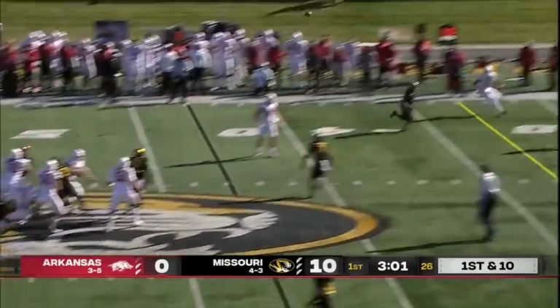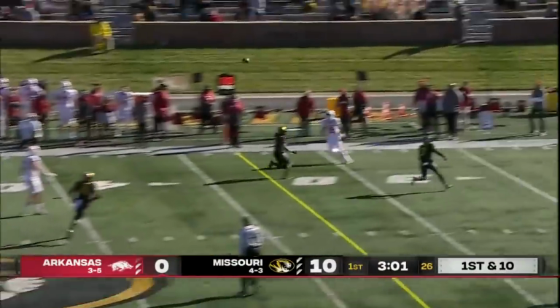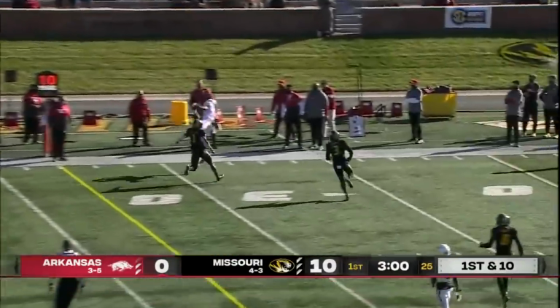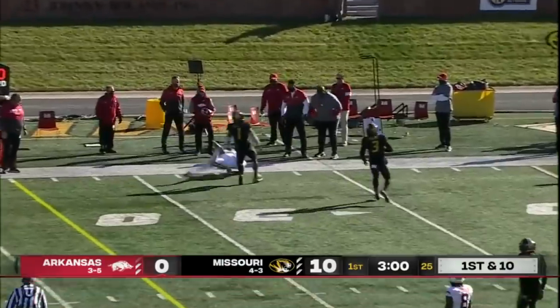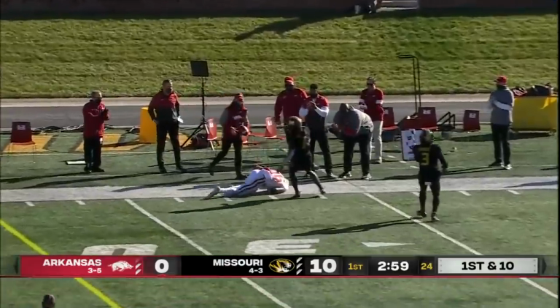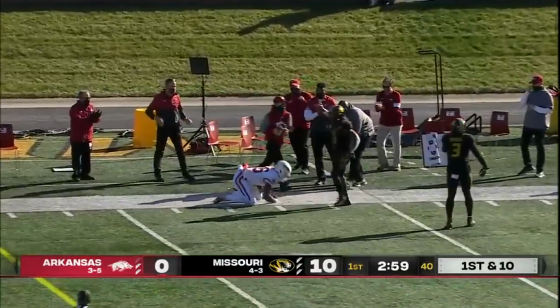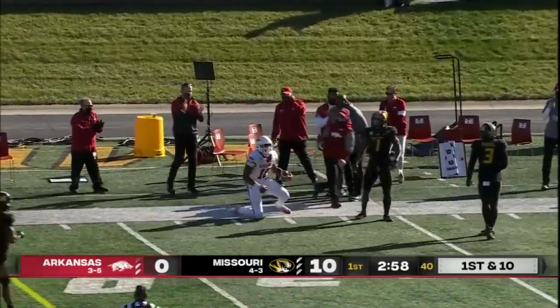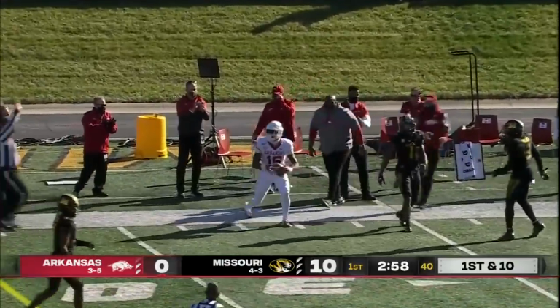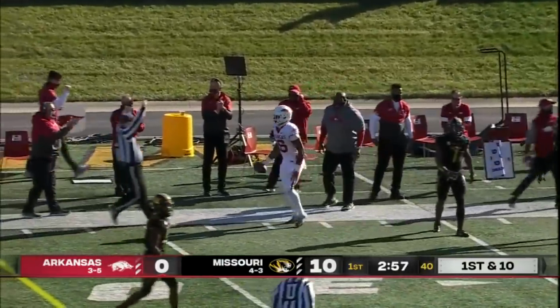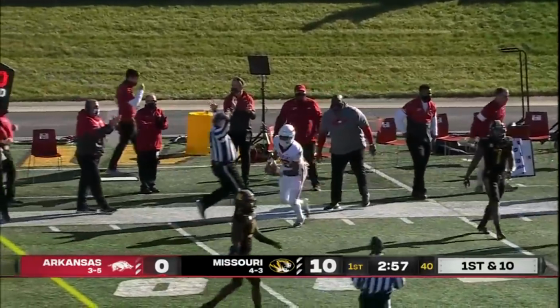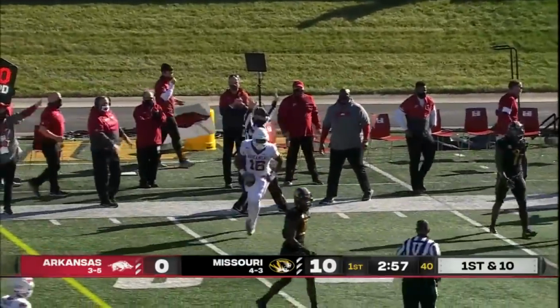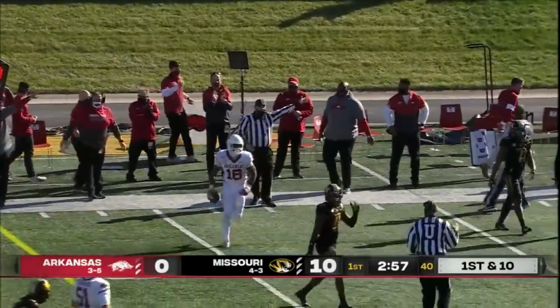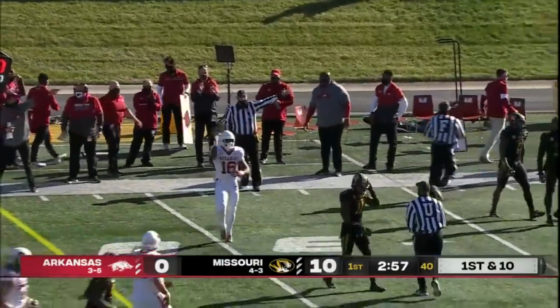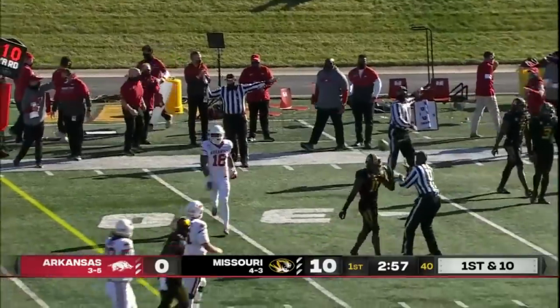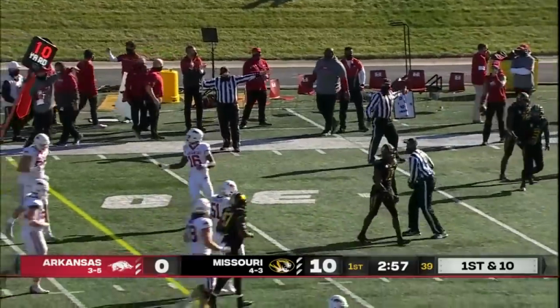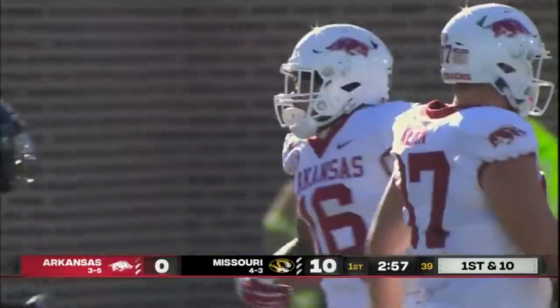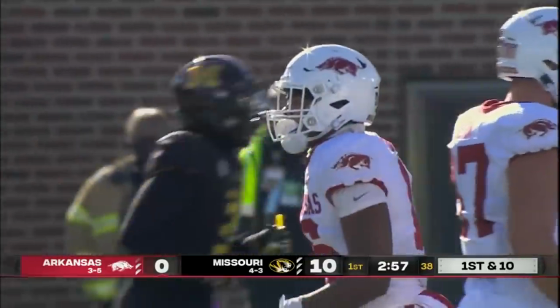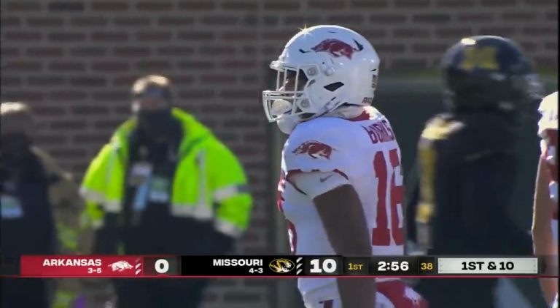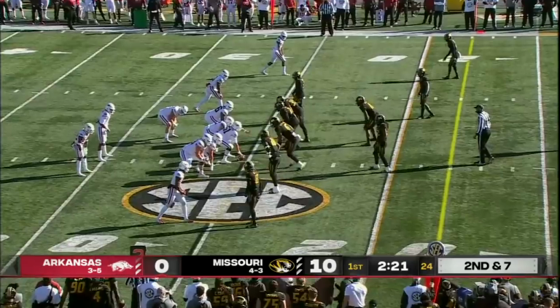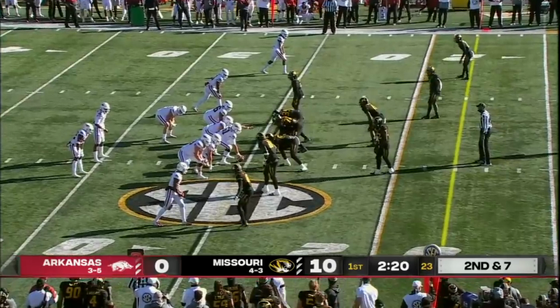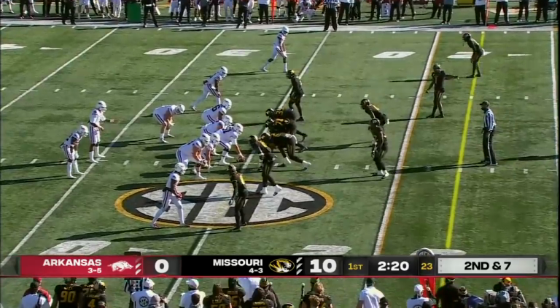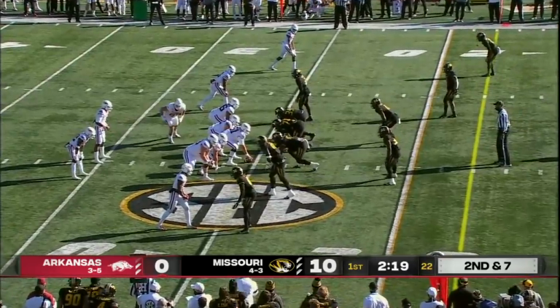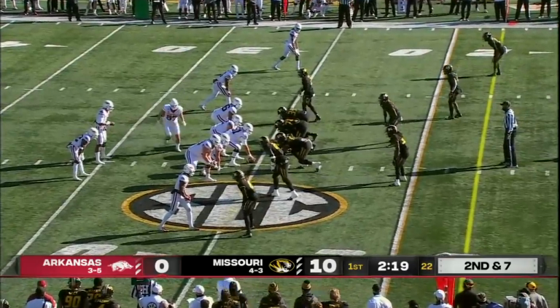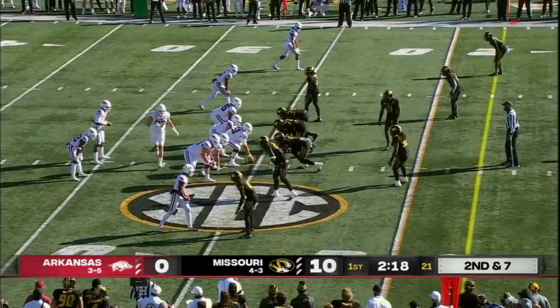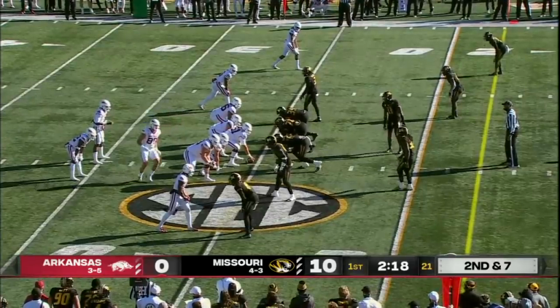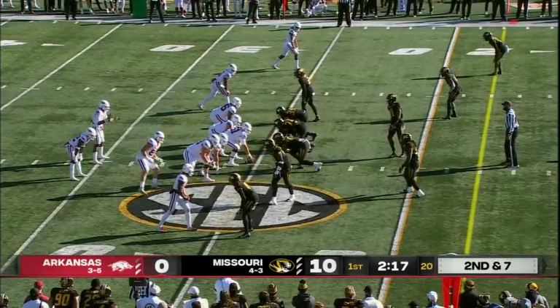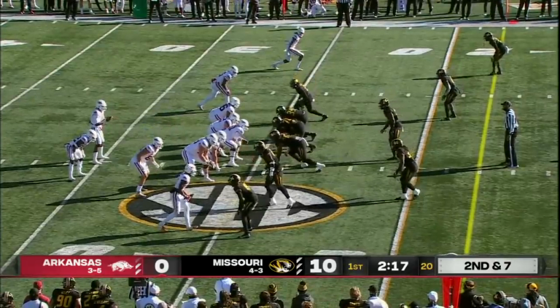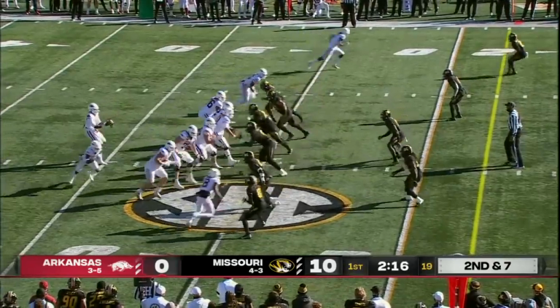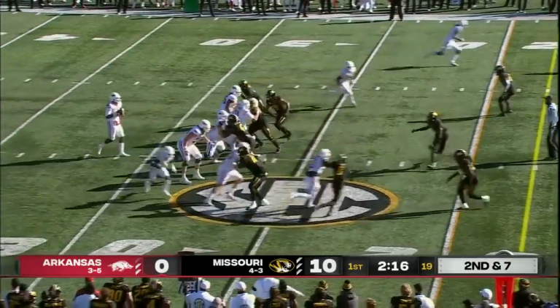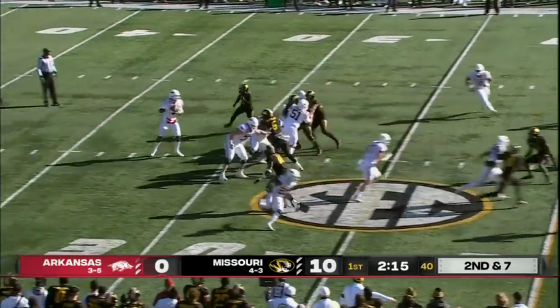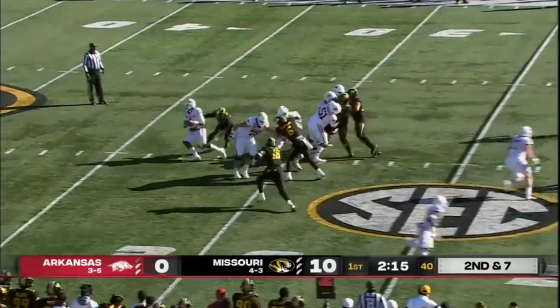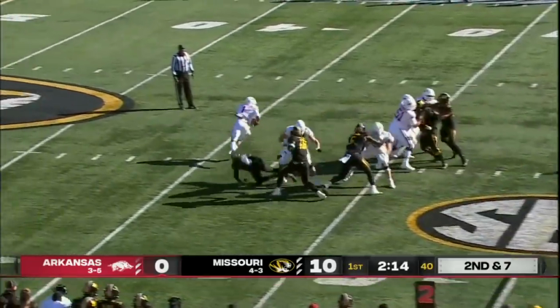Jefferson will throw. Pass is caught. What a grab by Burks on that far sideline. That'll be another Arkansas first down. Leaves them with really one true tailback in Traylon Smith. Now Dominic Johnson, the true freshman, is available today.